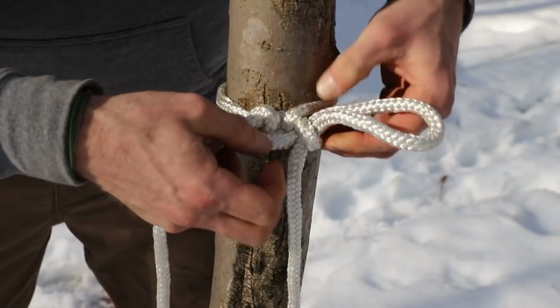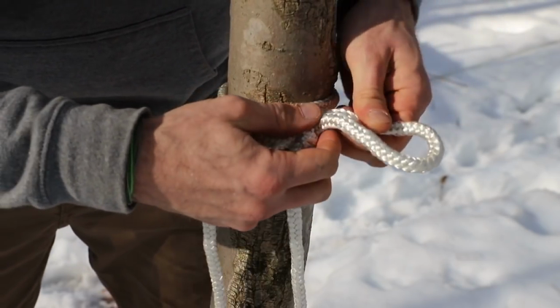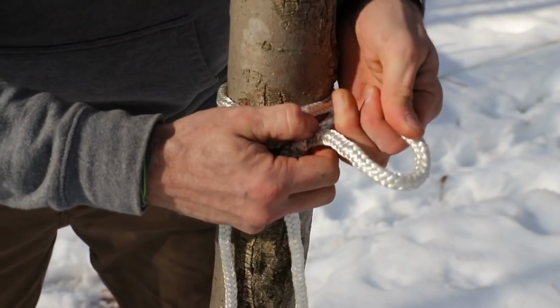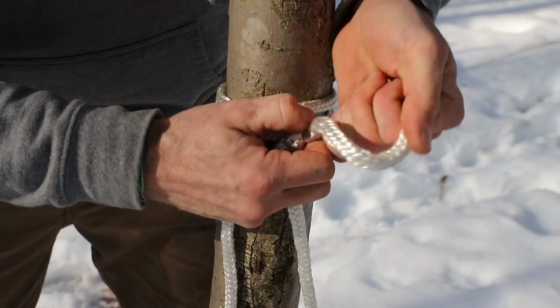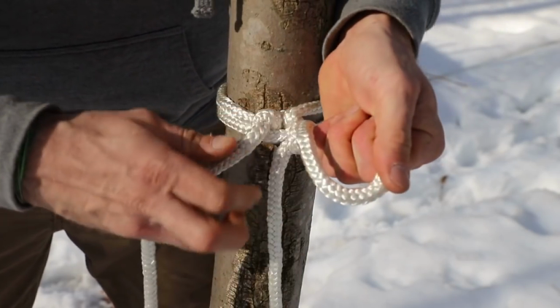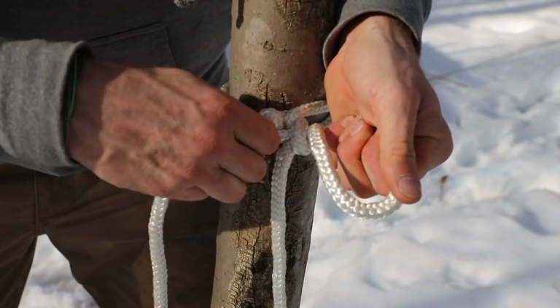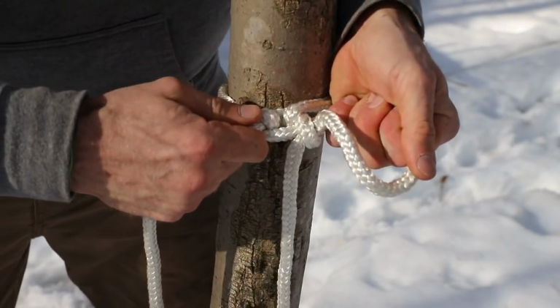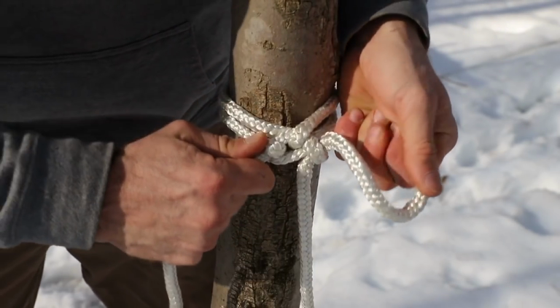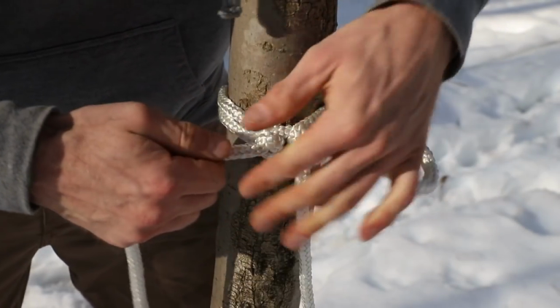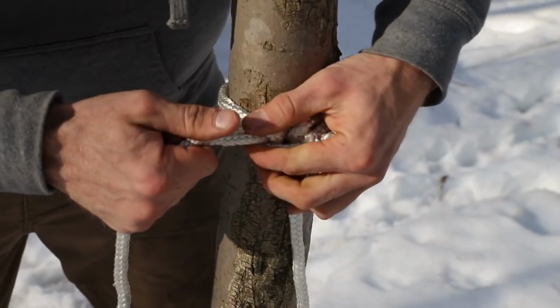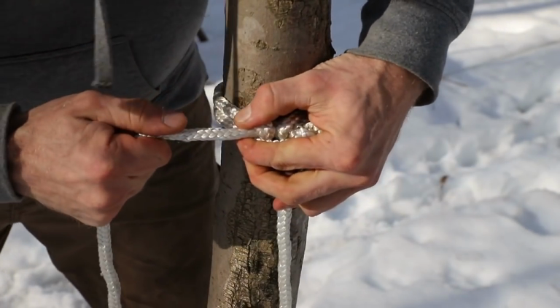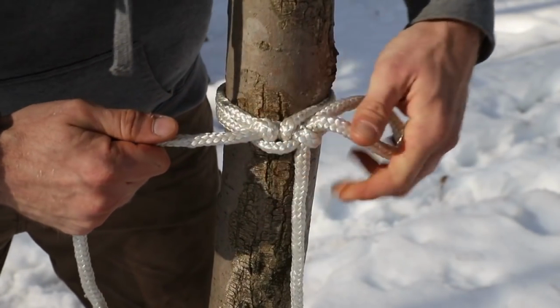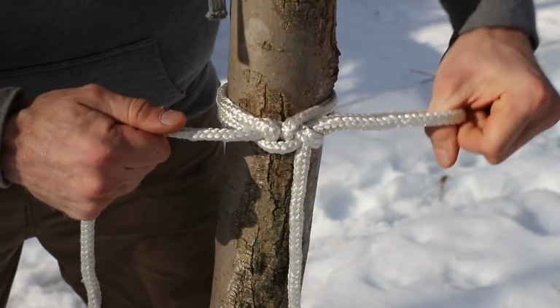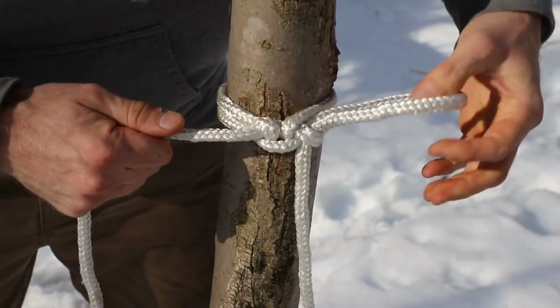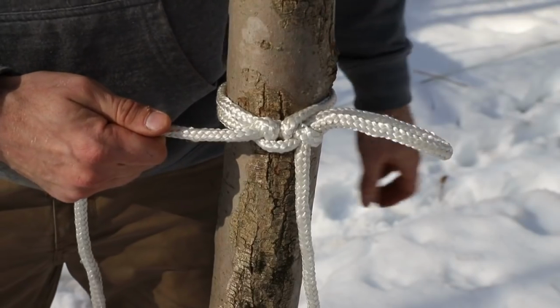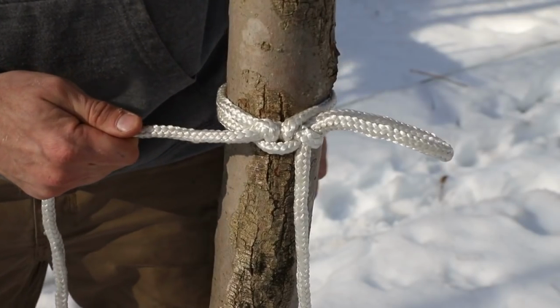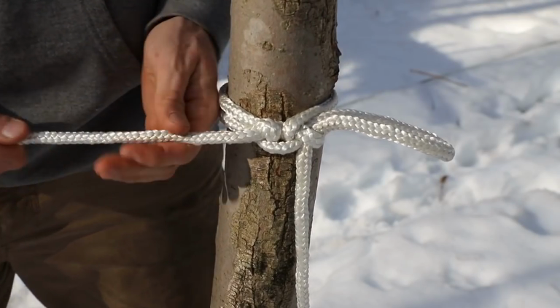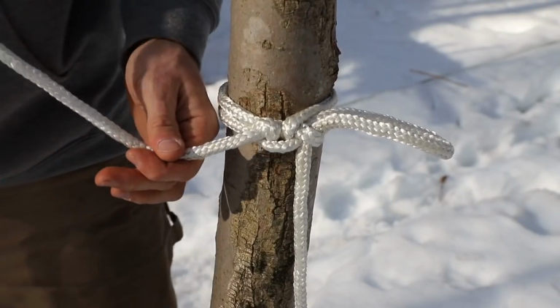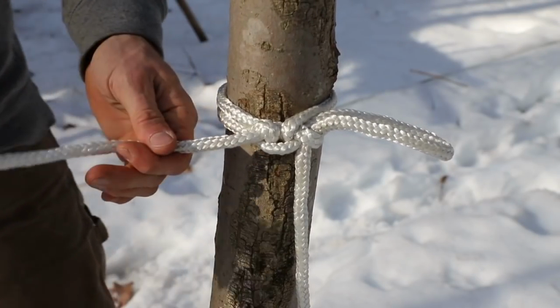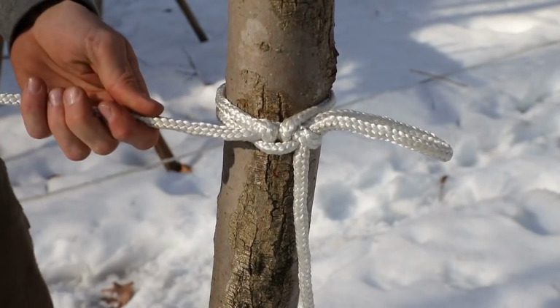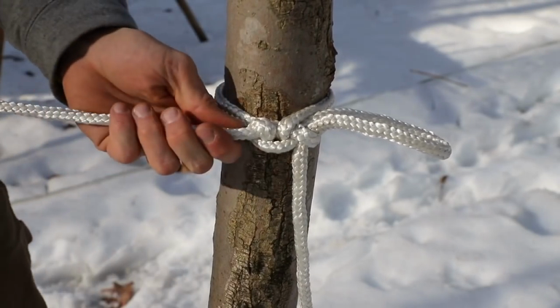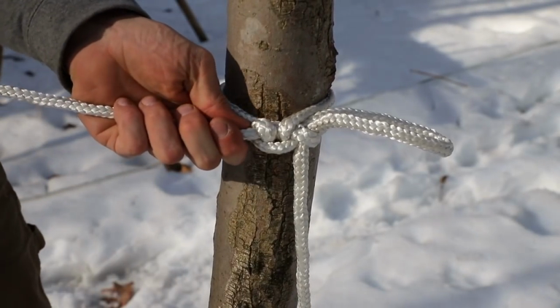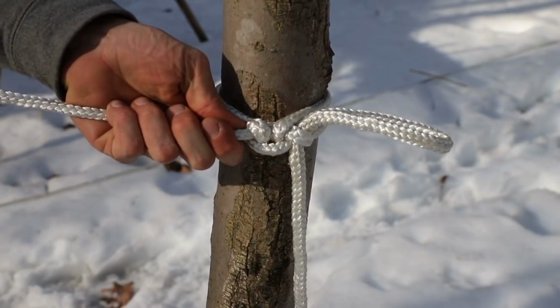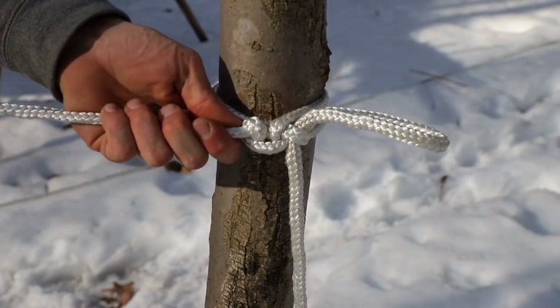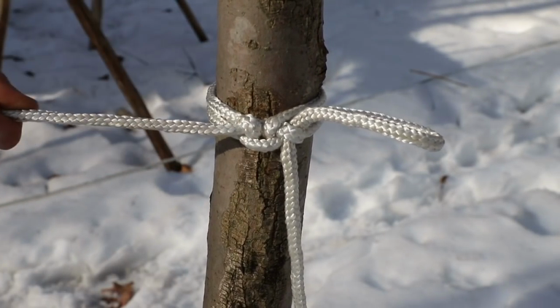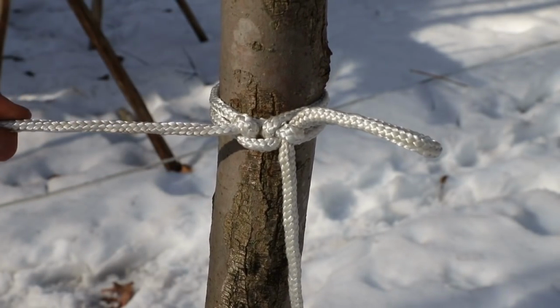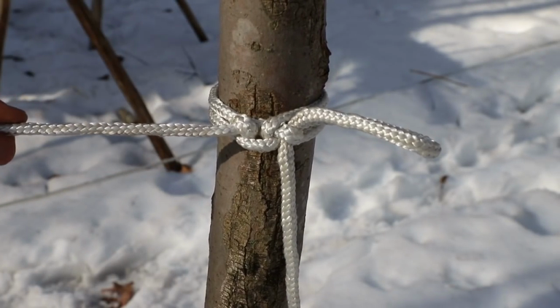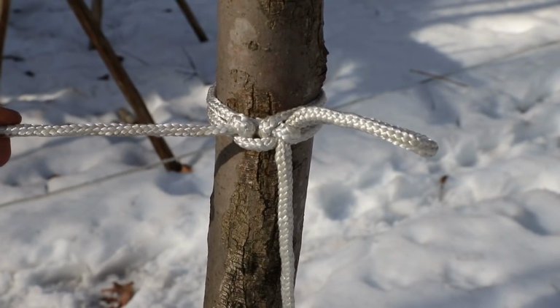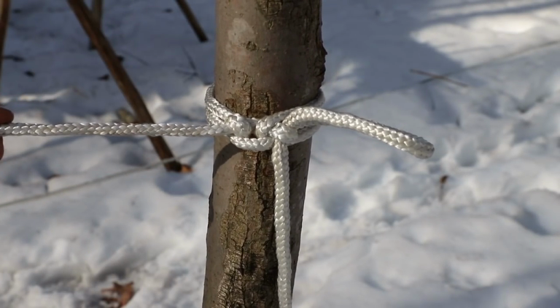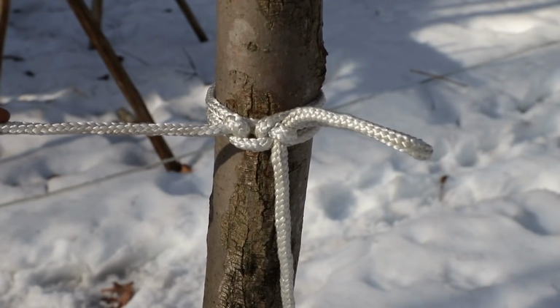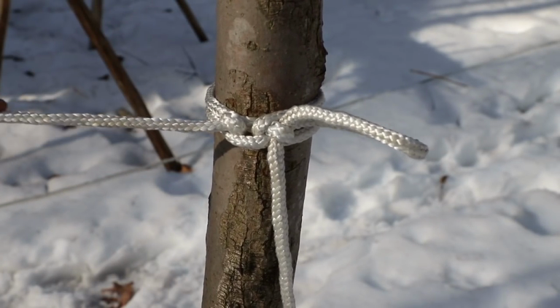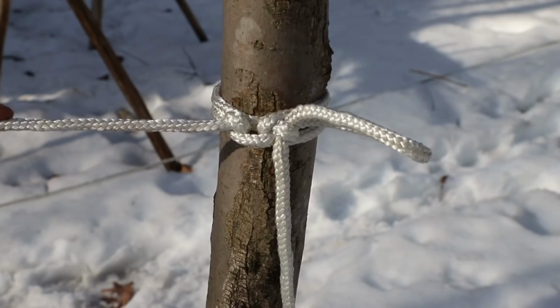Just like that. Give it a tug — see what that knot looks like. That knot now is not going to let it go anywhere.